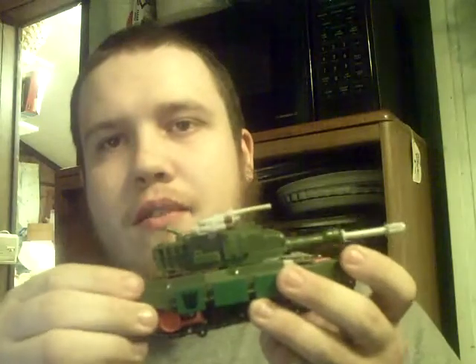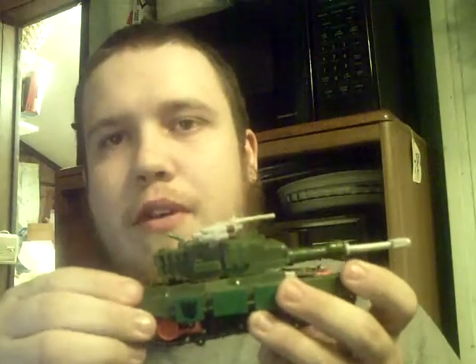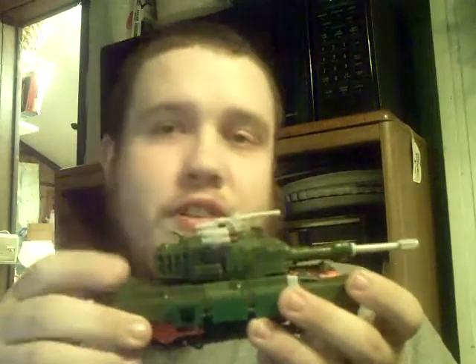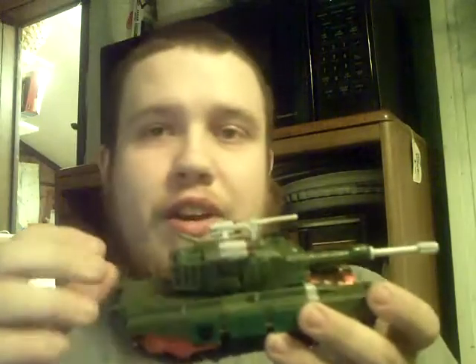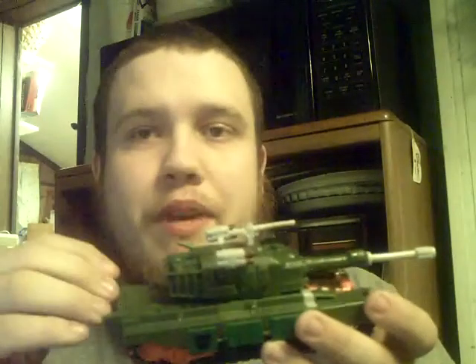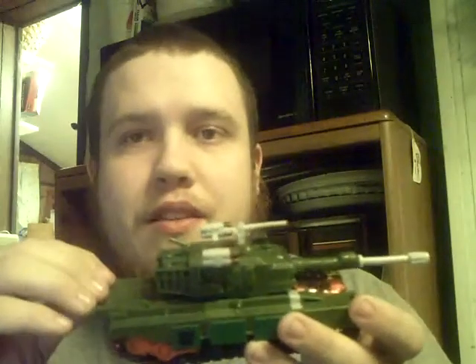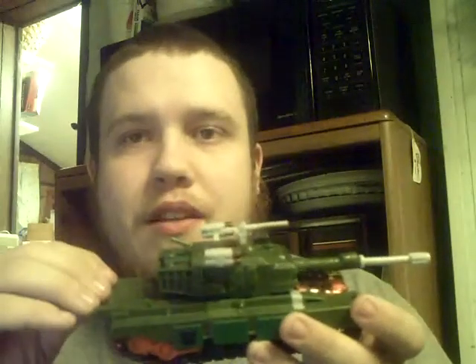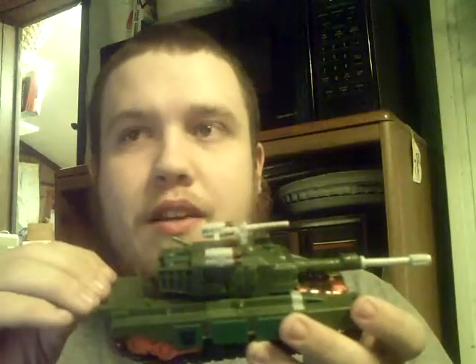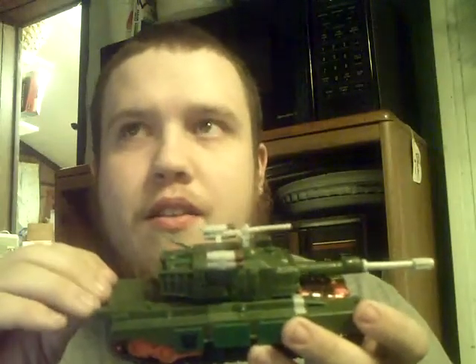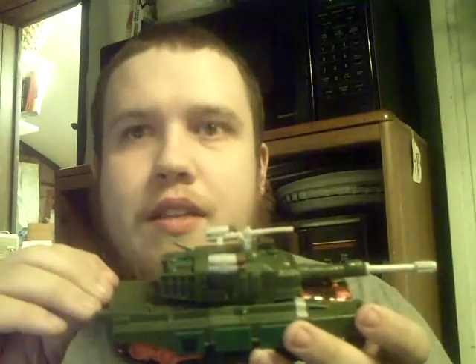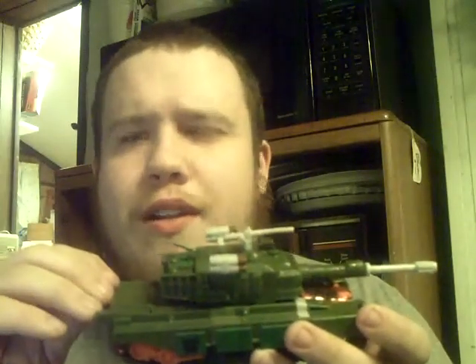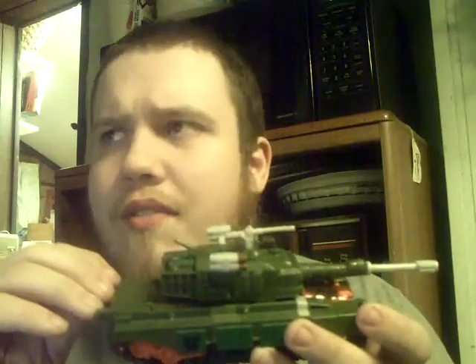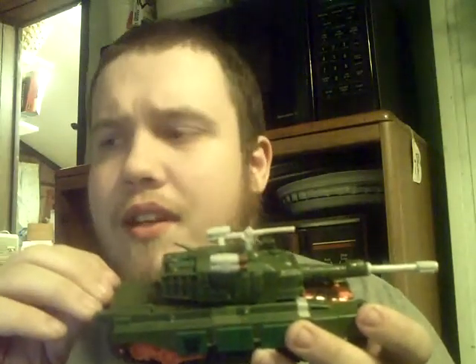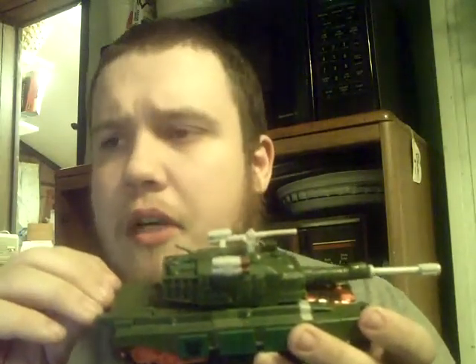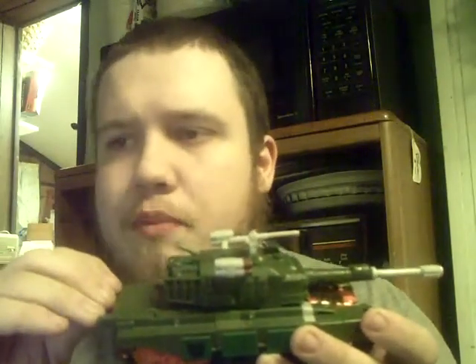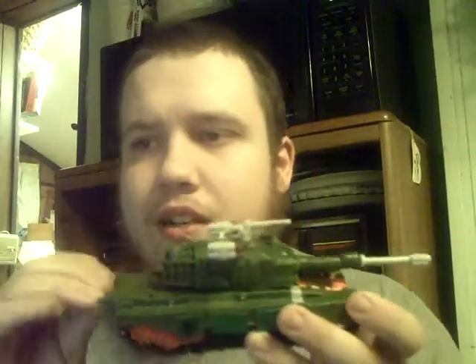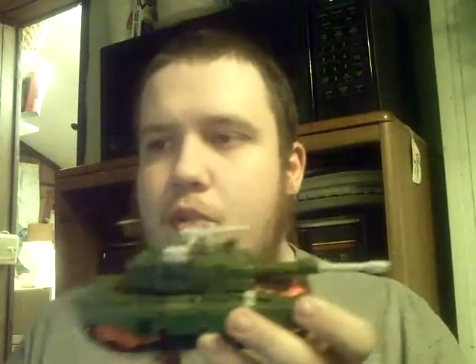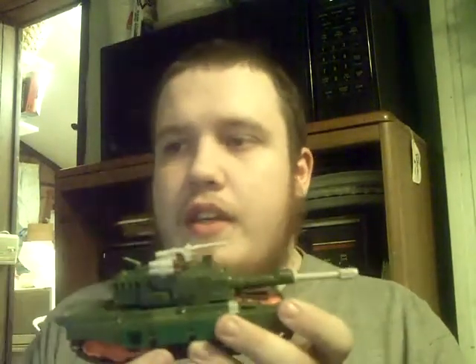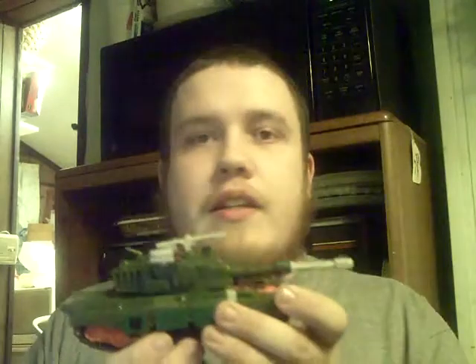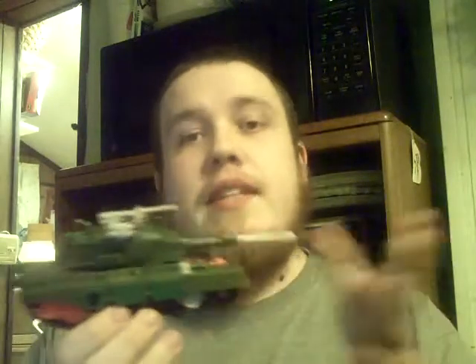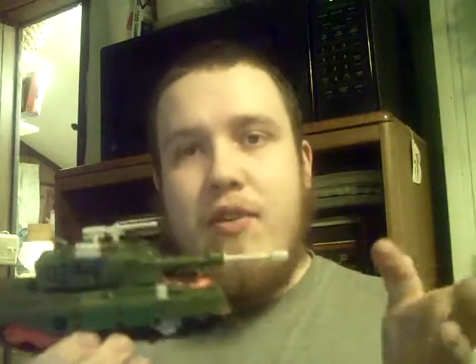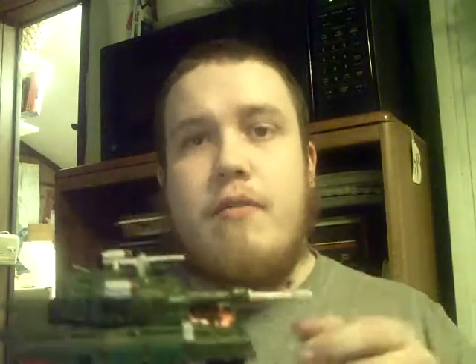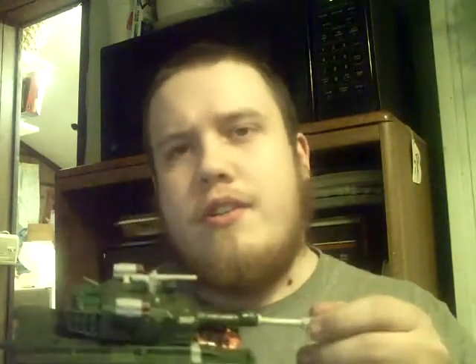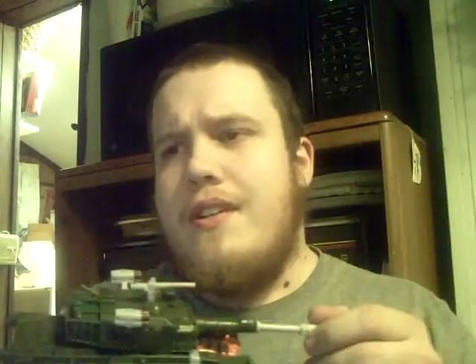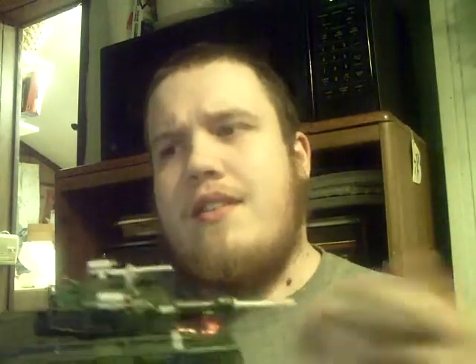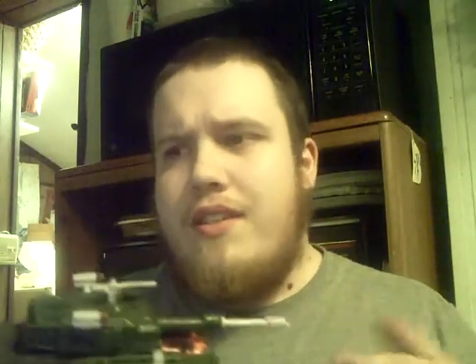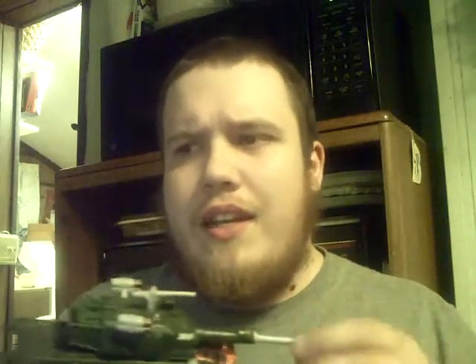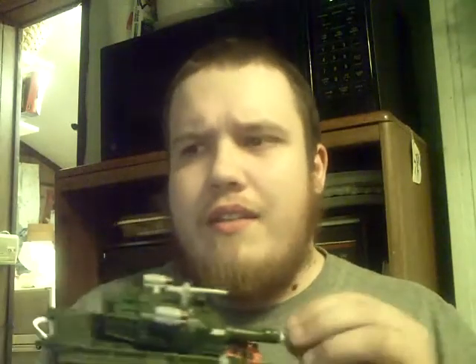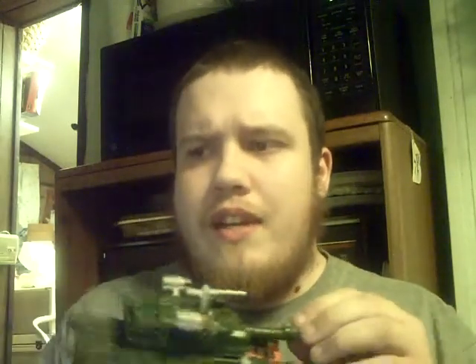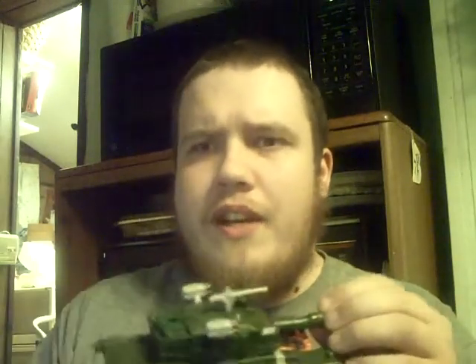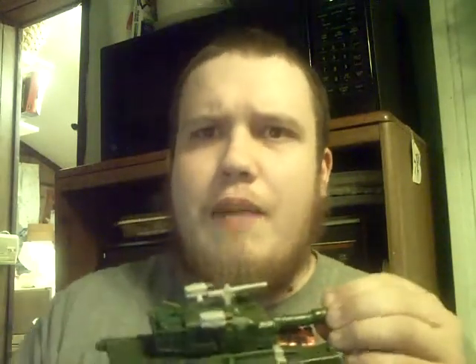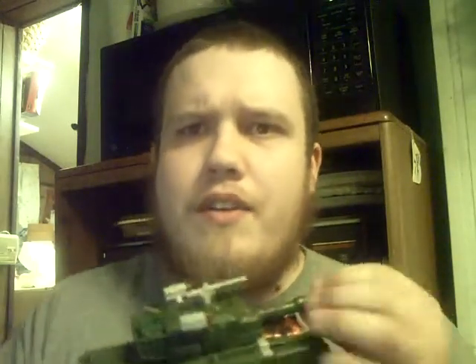One of my favorite samurai anime is Samurai 7, which is based off of the movie Seven Samurai, which I still haven't seen. I need to find a copy of it.